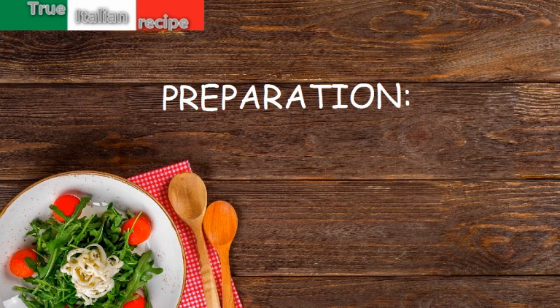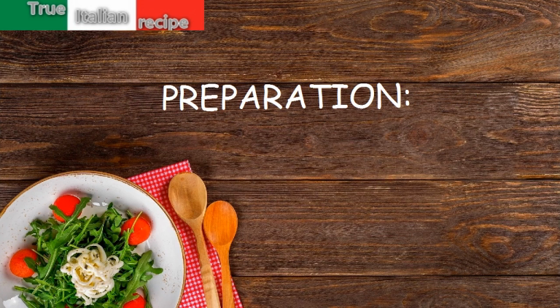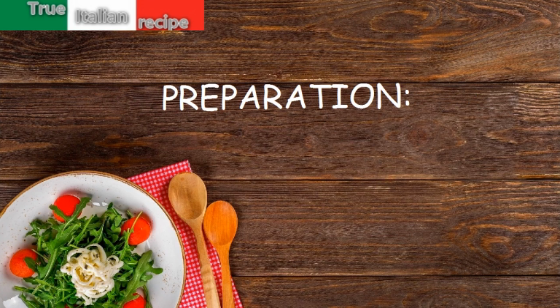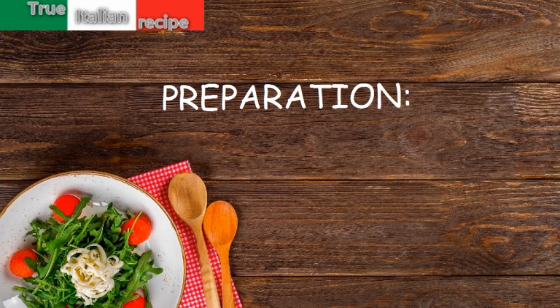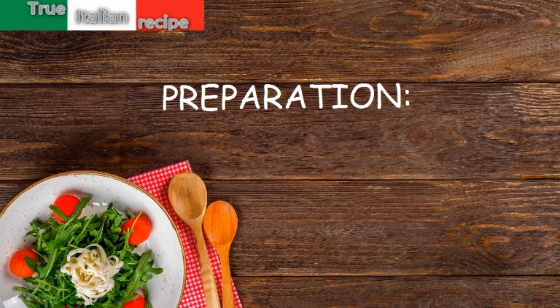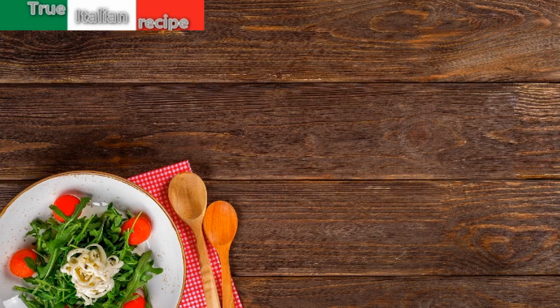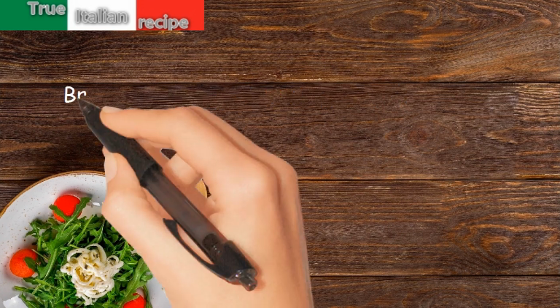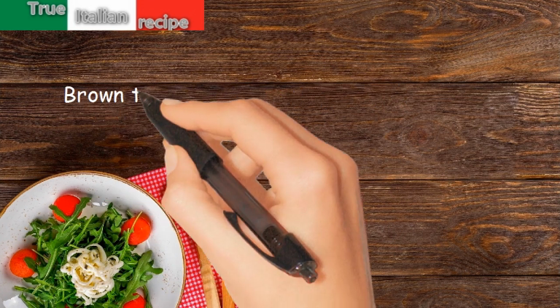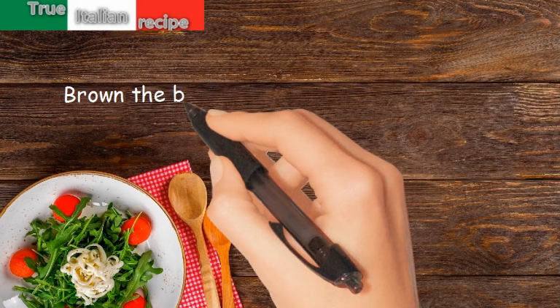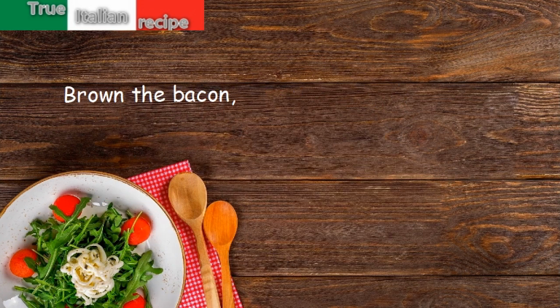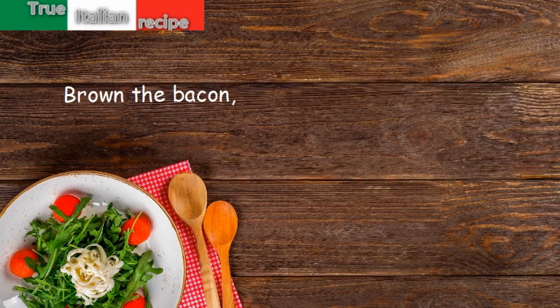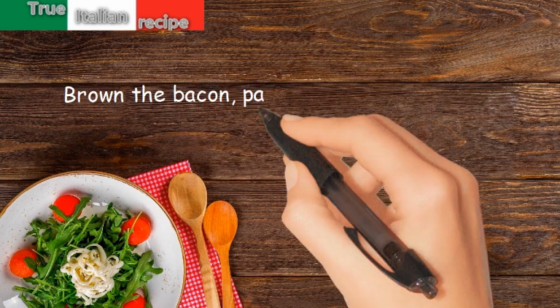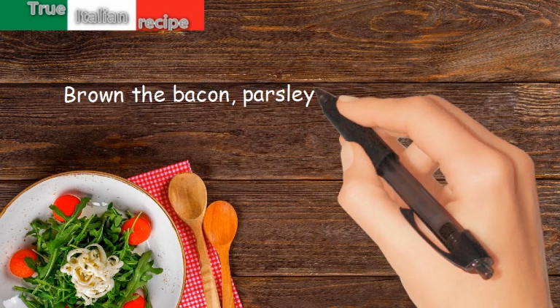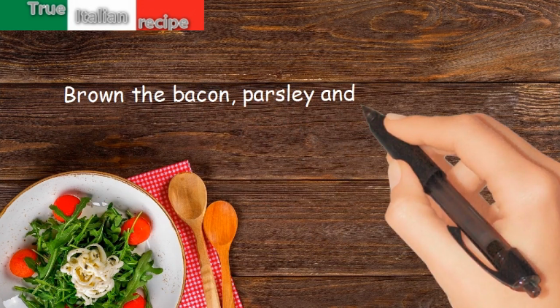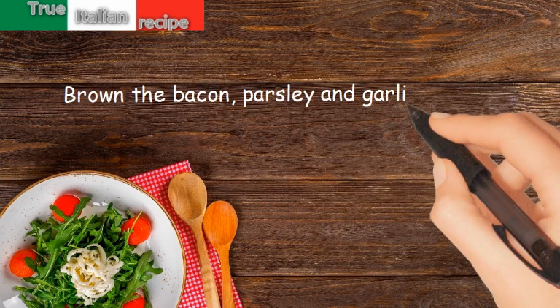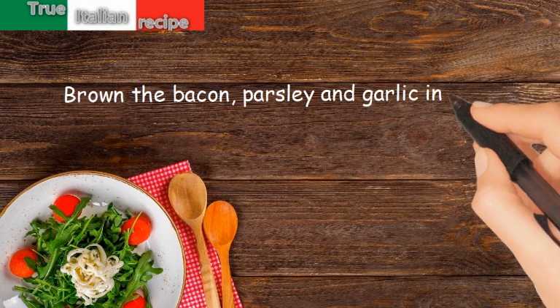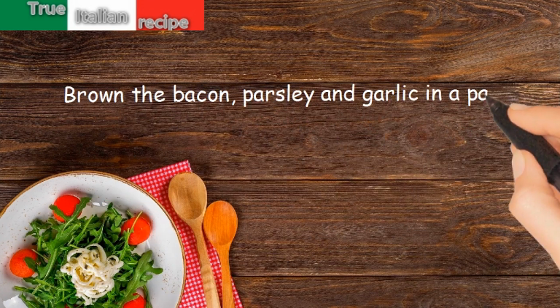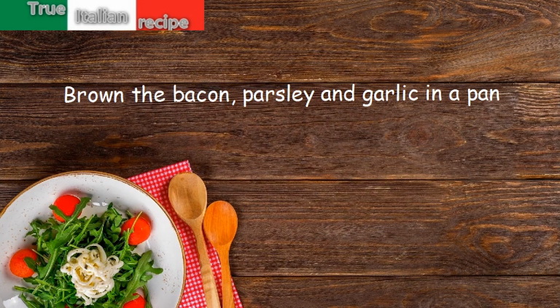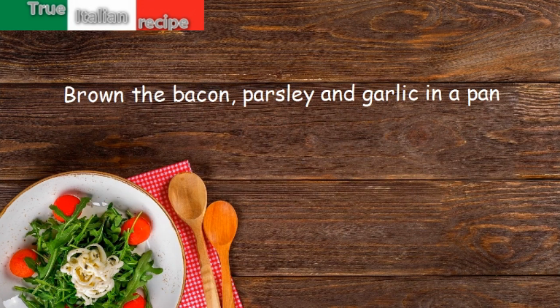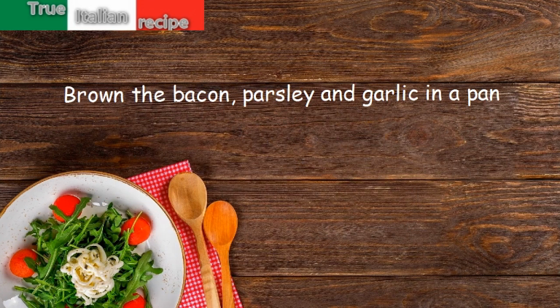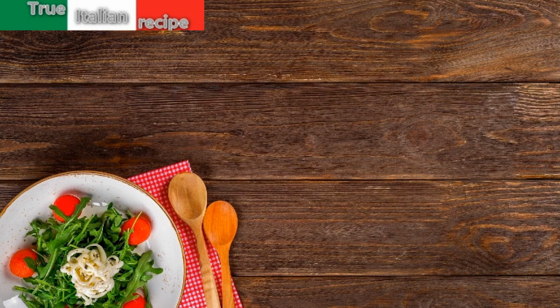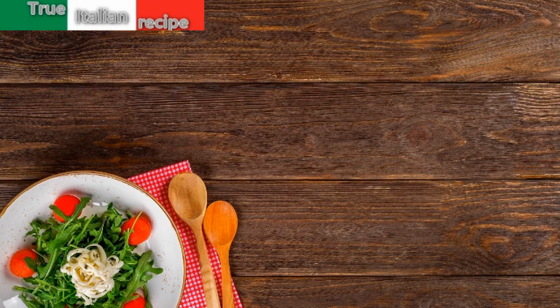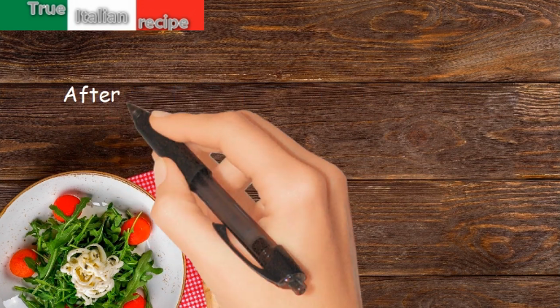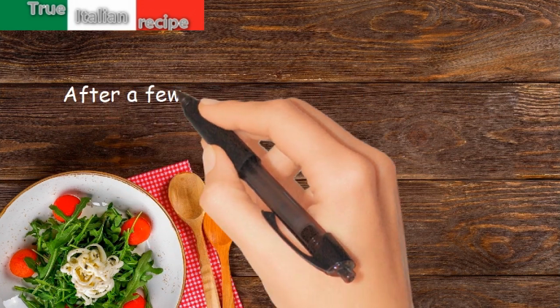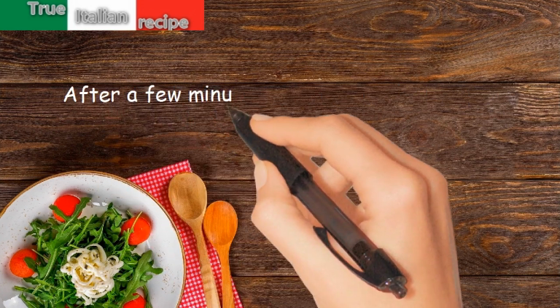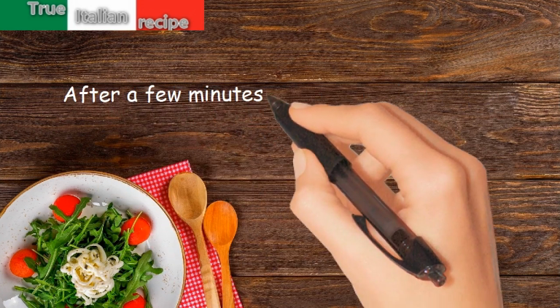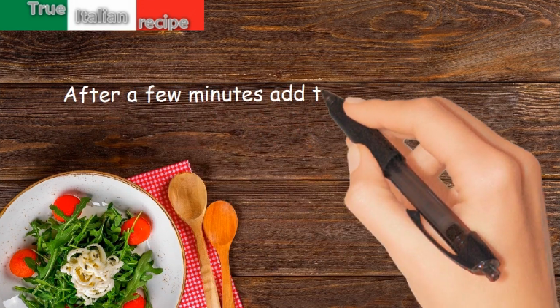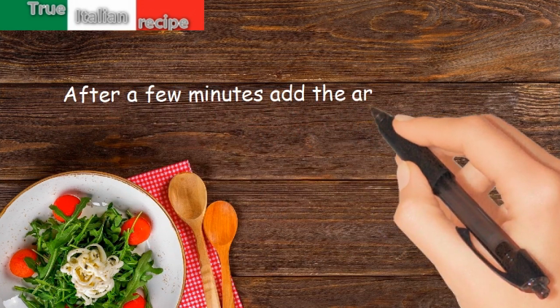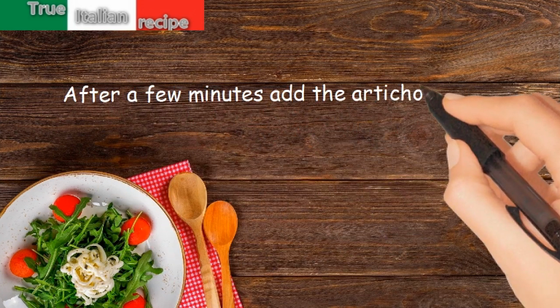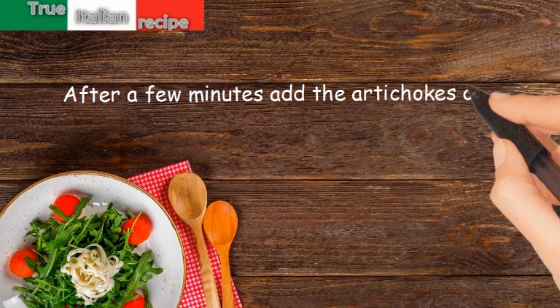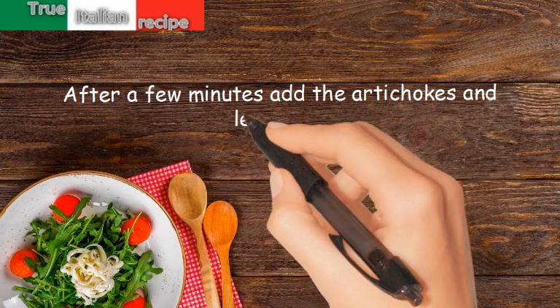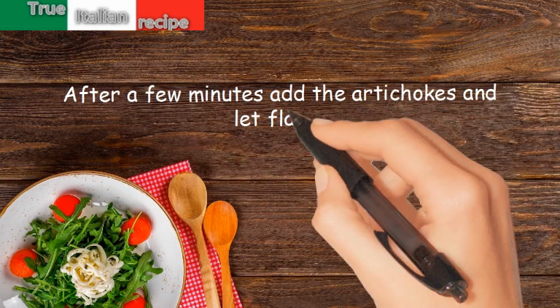Preparation: Brown the bacon, parsley and garlic in a pan. After a few minutes, add the artichokes and let flavor develop.